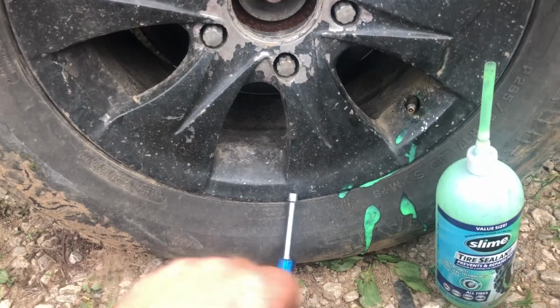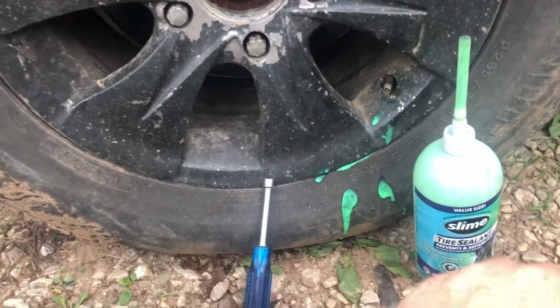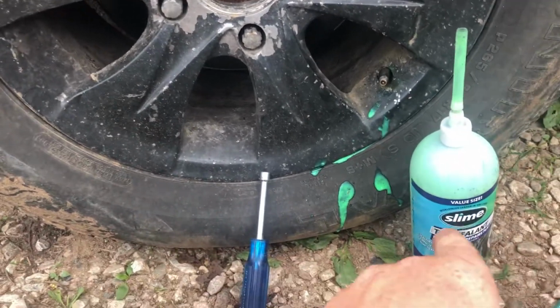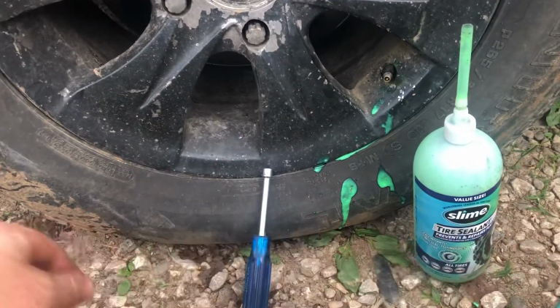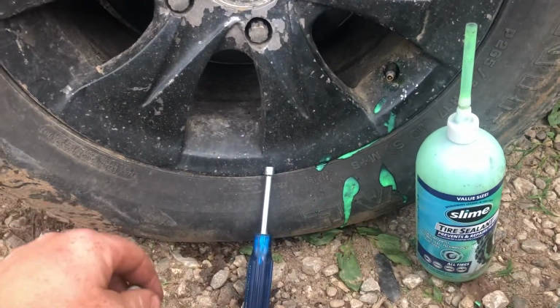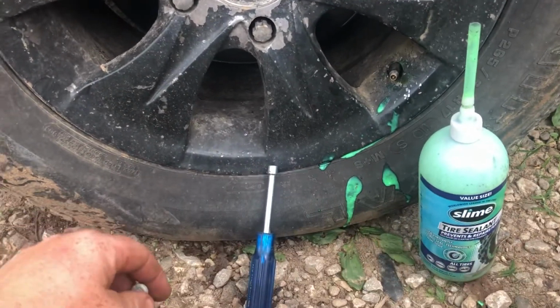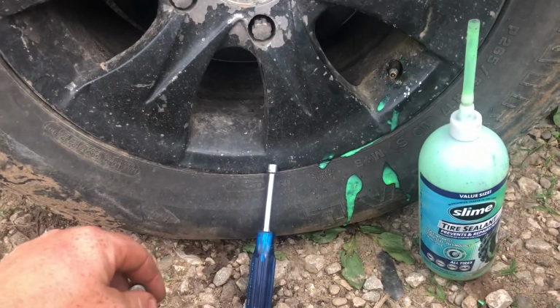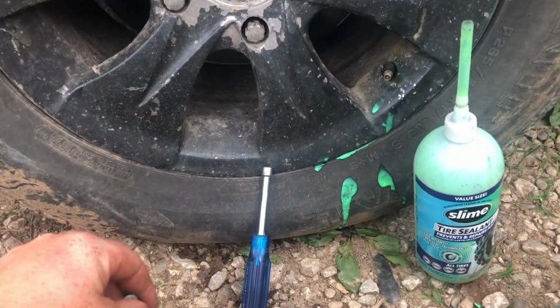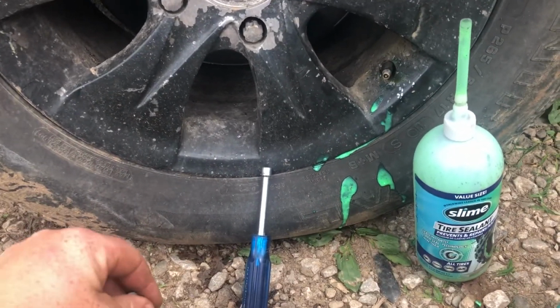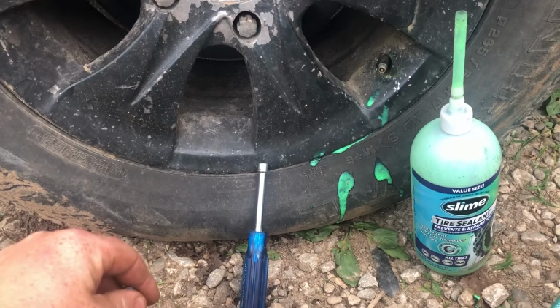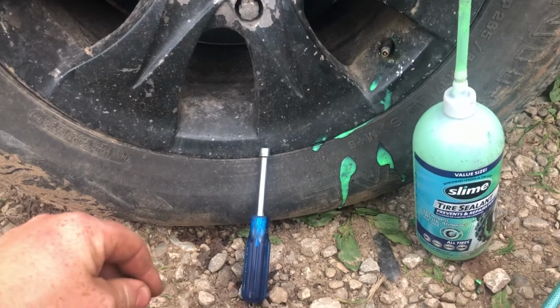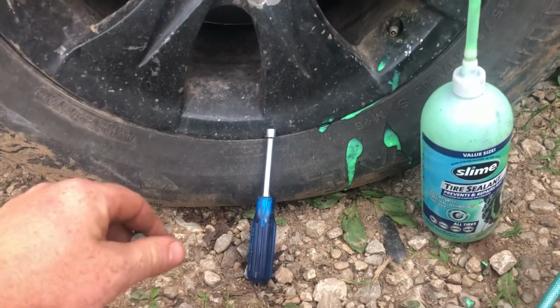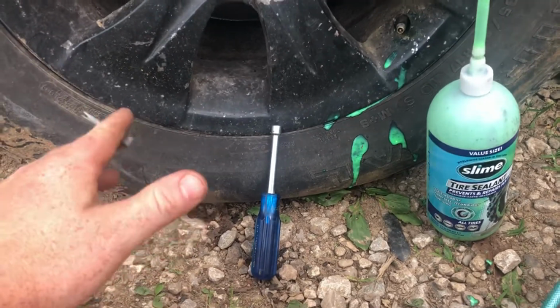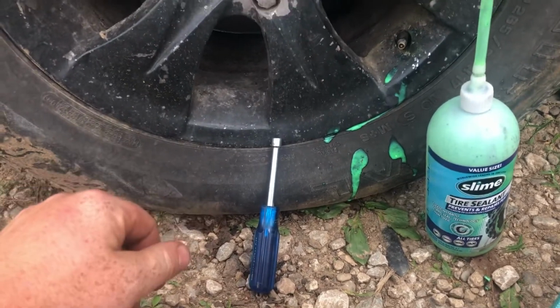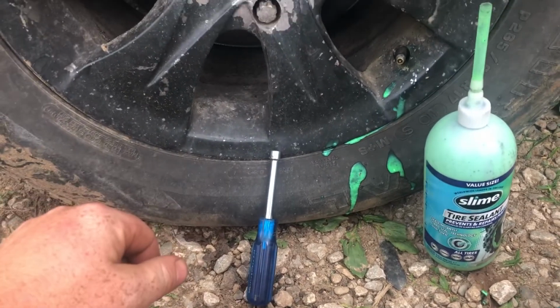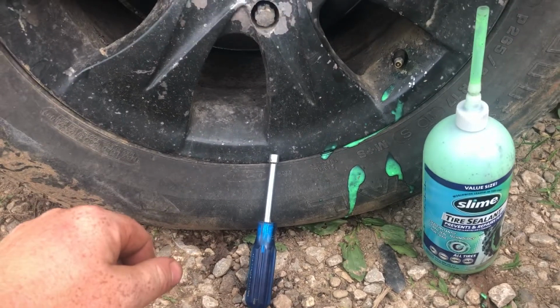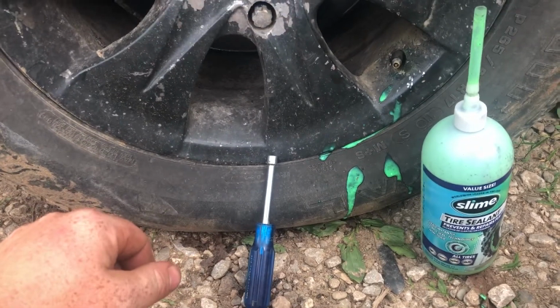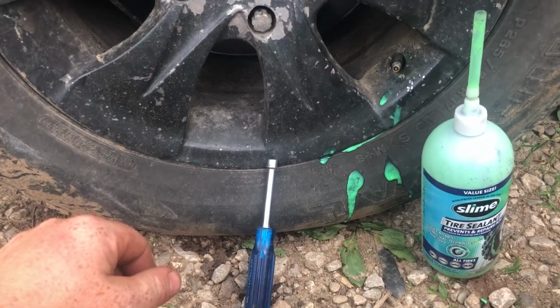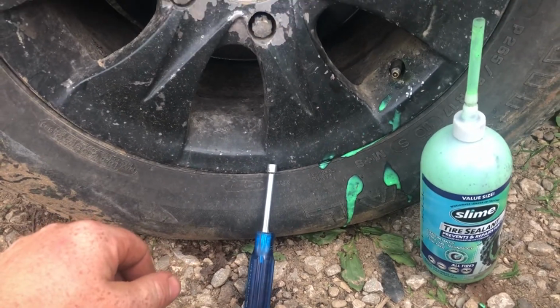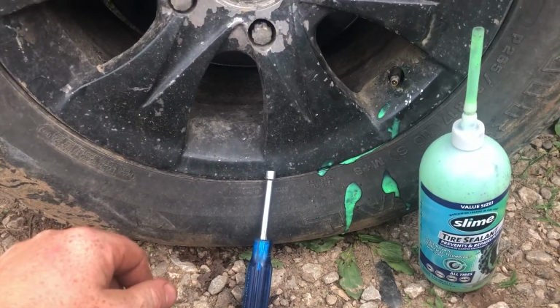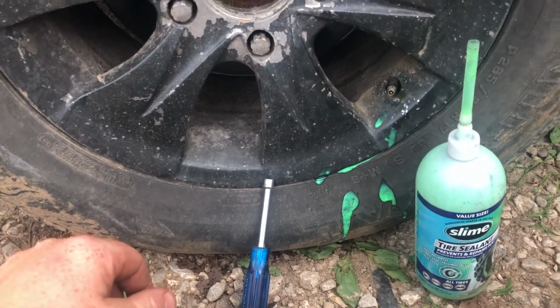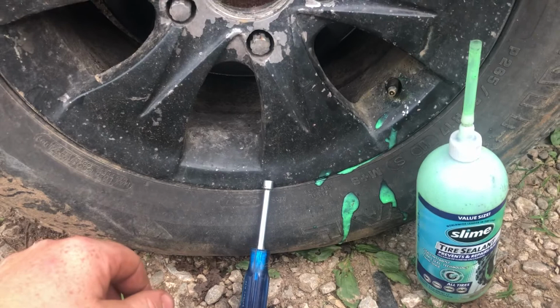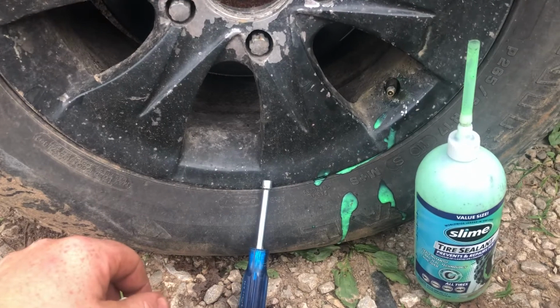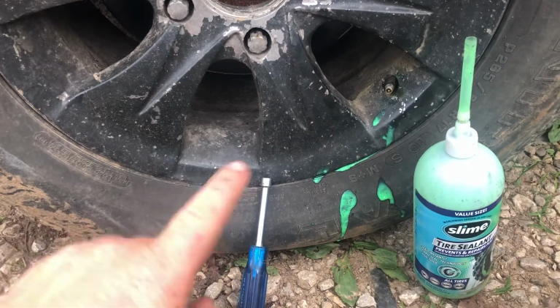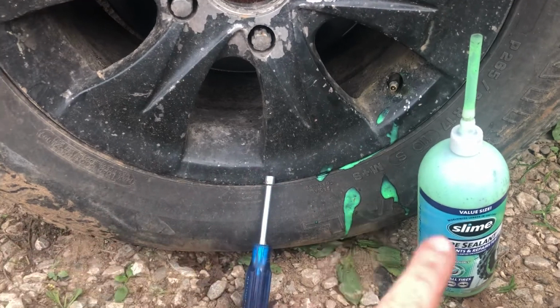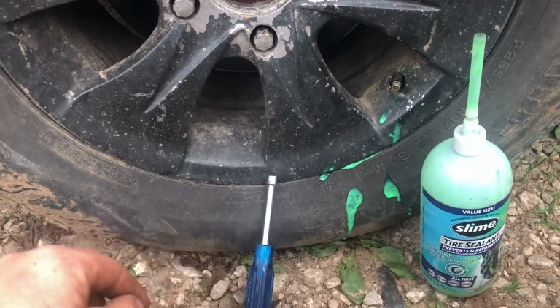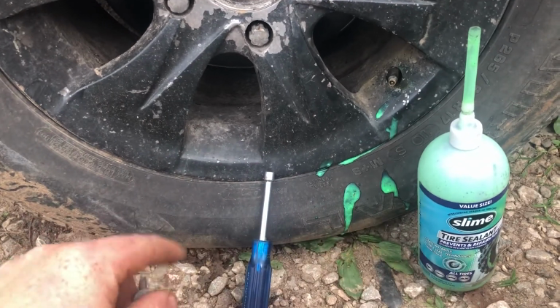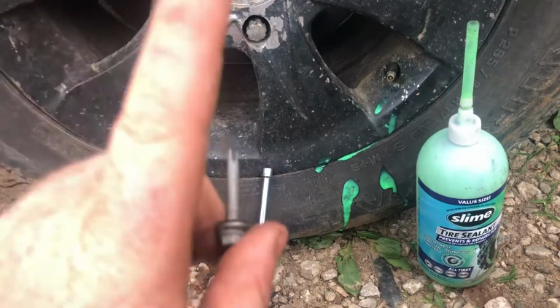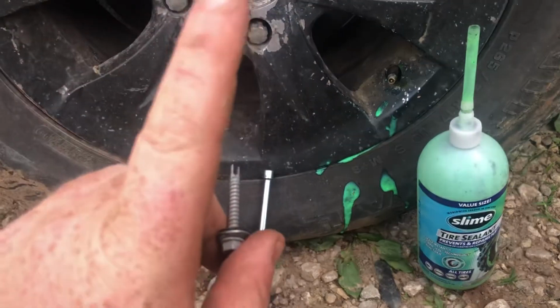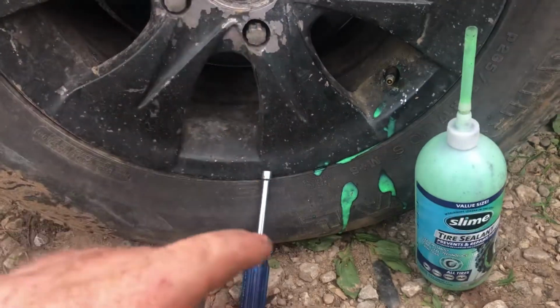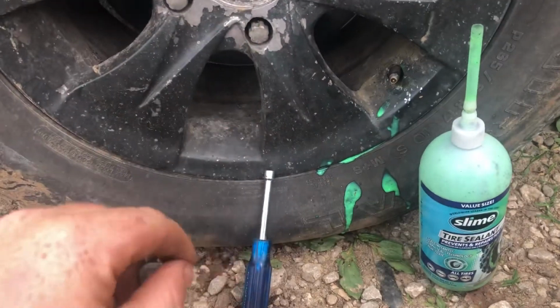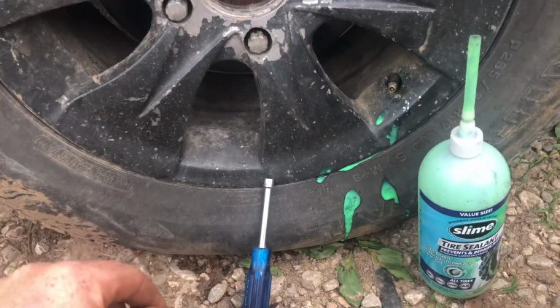So I remembered that I had some slime in one of my buildings — some good old tire slime. They're not sponsoring this in any way, shape or form. However, Slime, if you would like to sponsor it, please give me a comment down below.